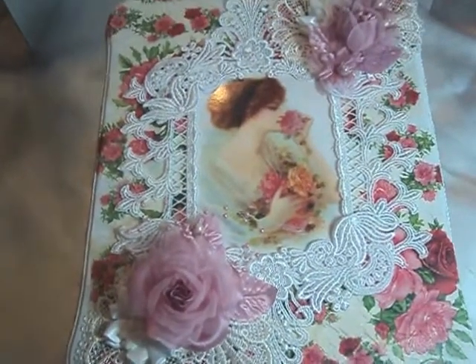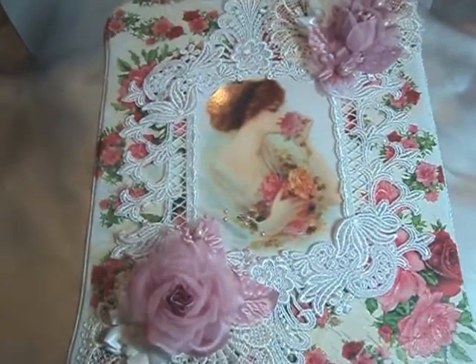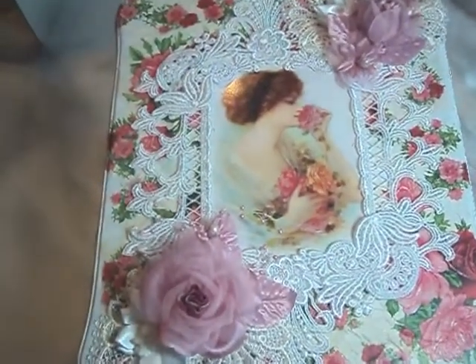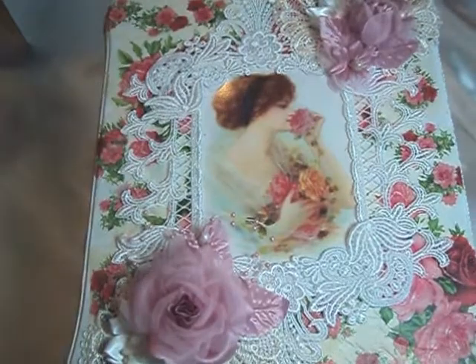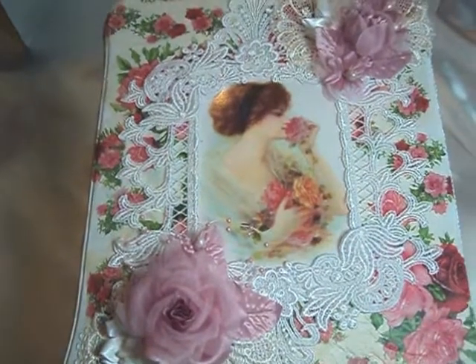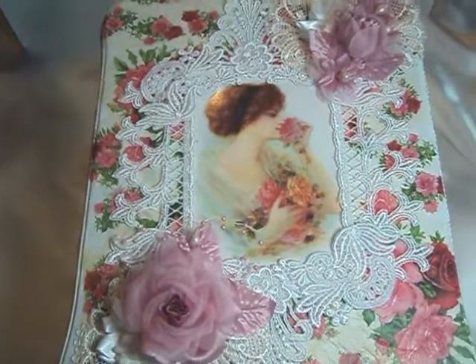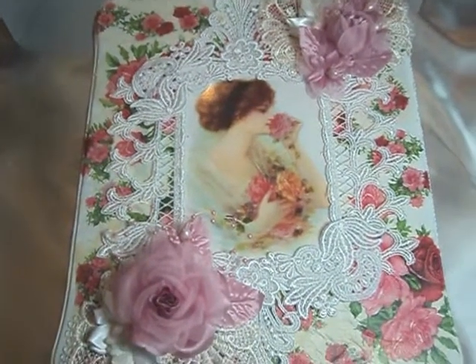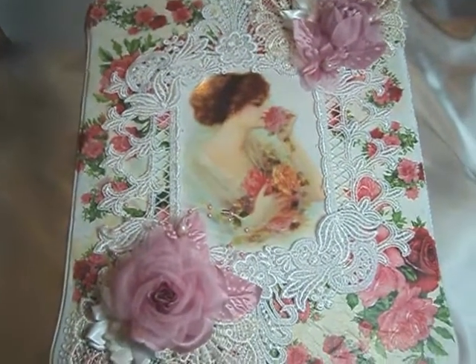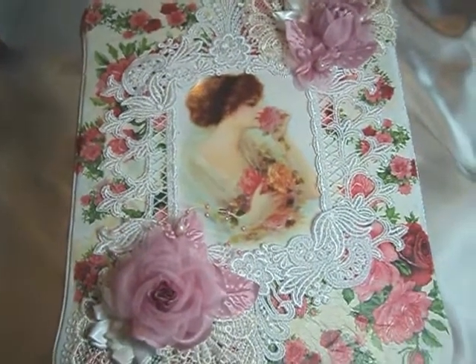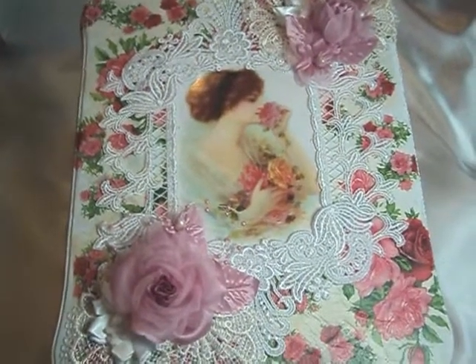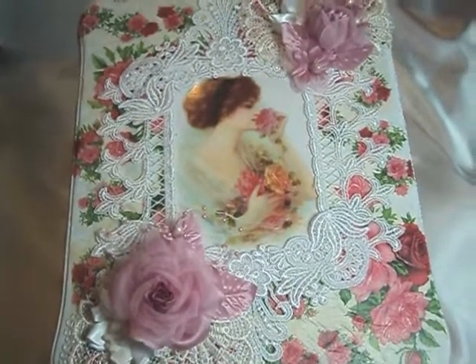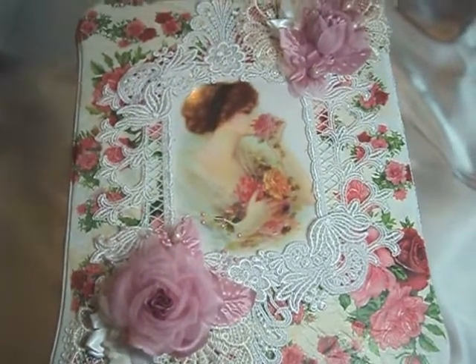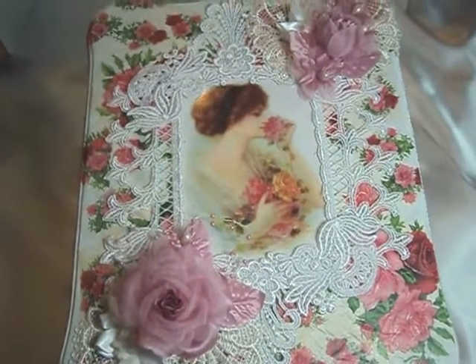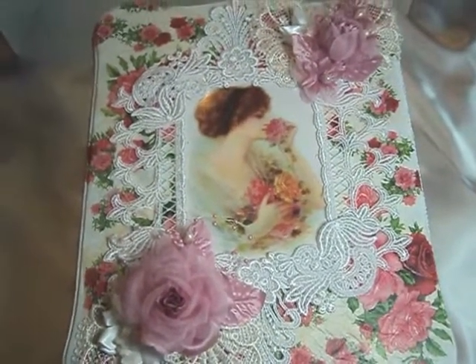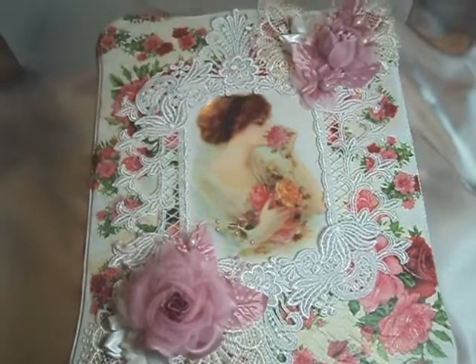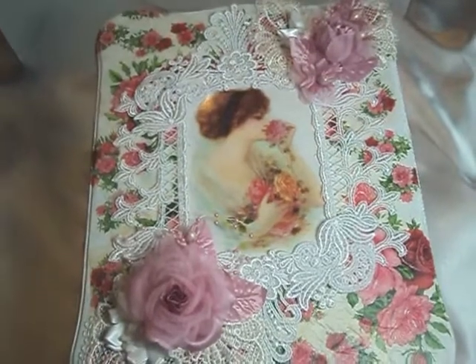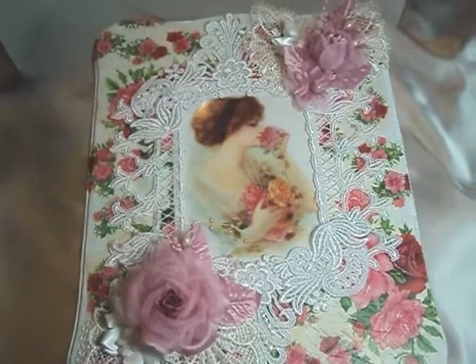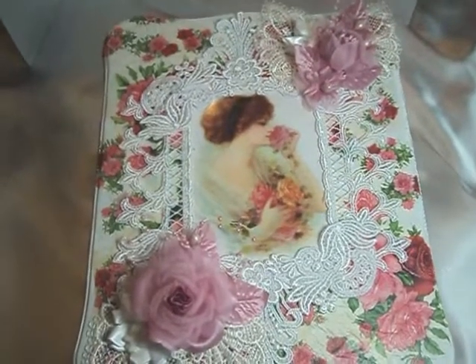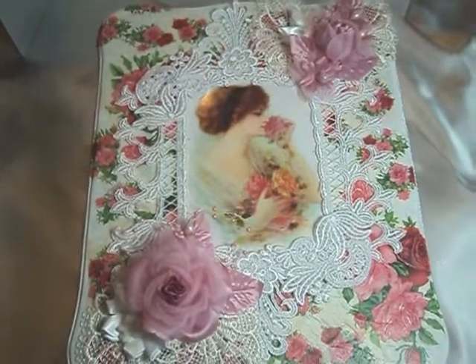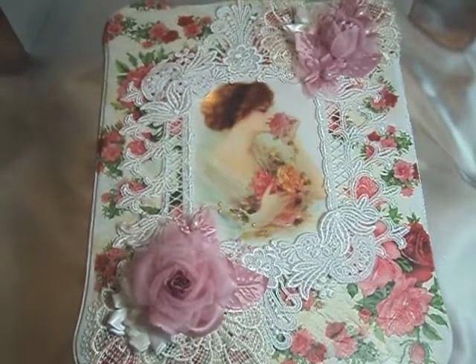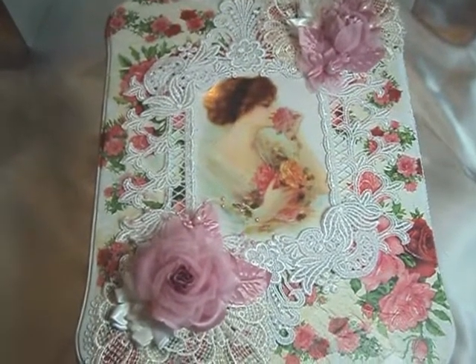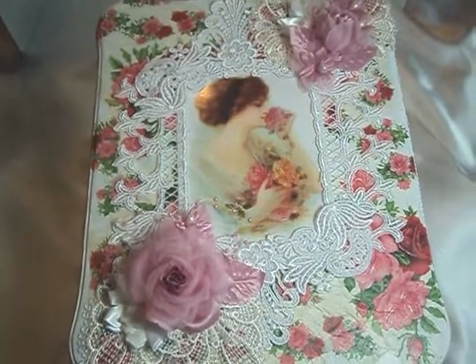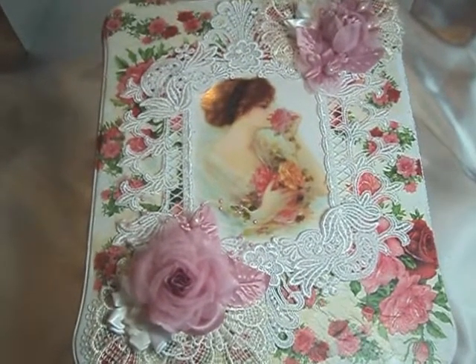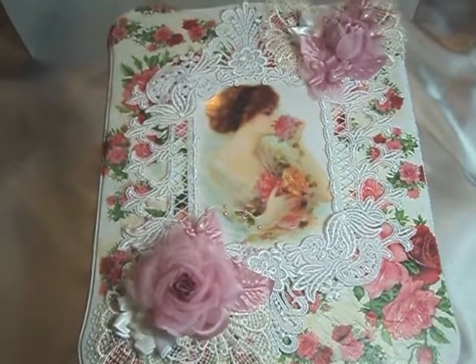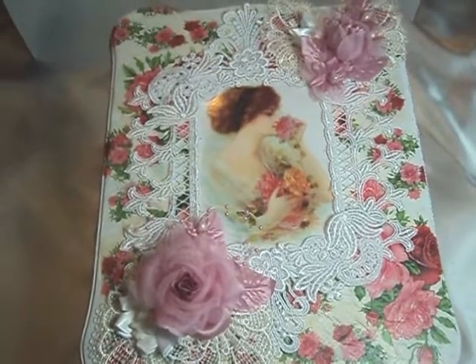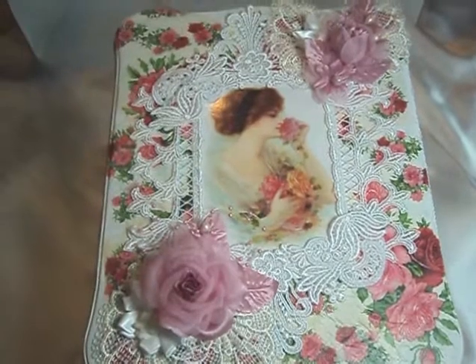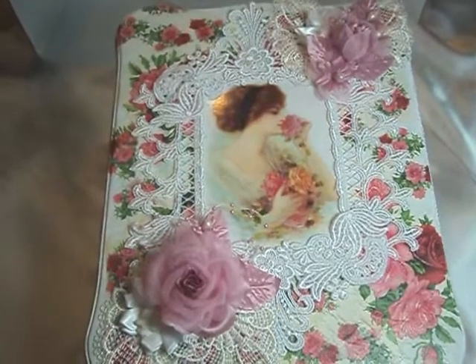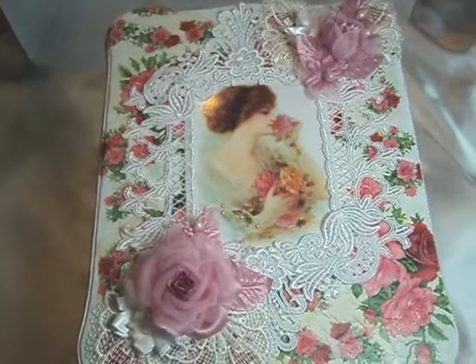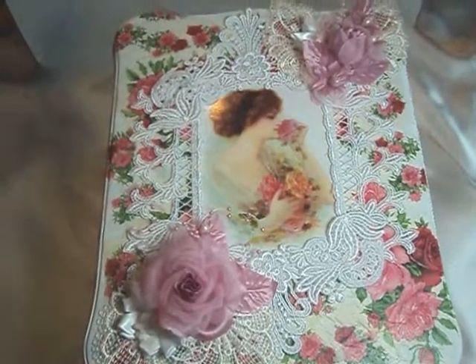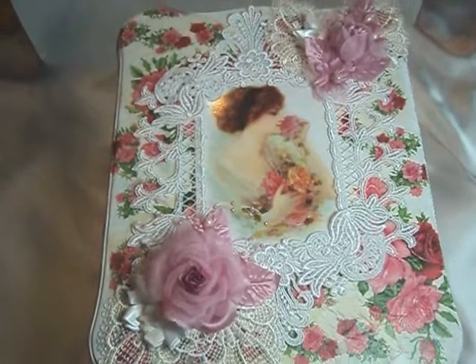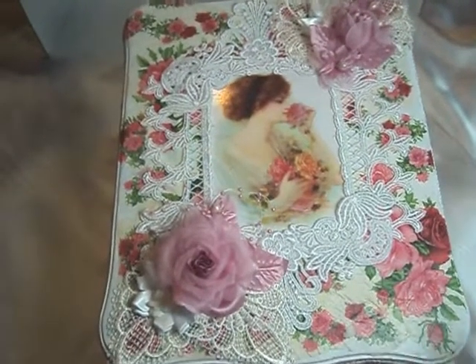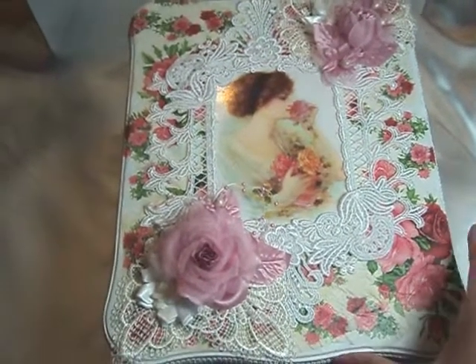Here is my Valentine Keepsake Box. This was made from a cookie tin that we received for Christmas — it was a cornflower blue periwinkle color. So I put three coats of gesso on it.